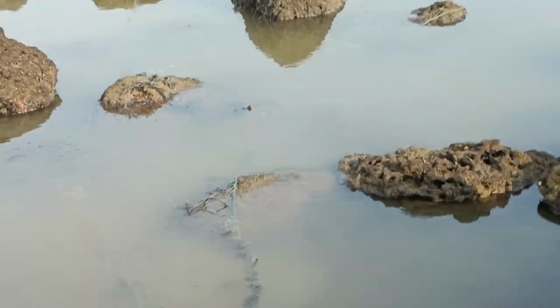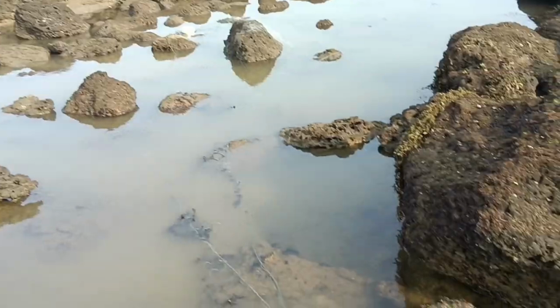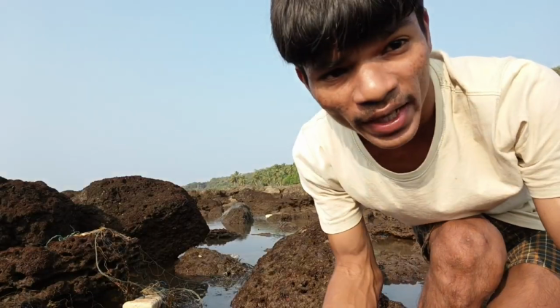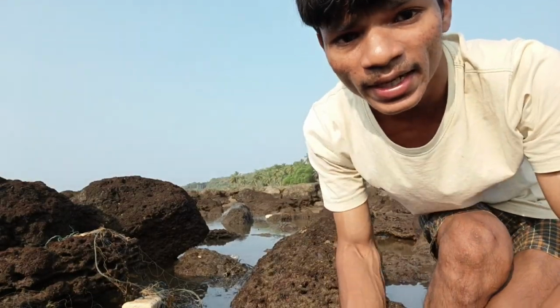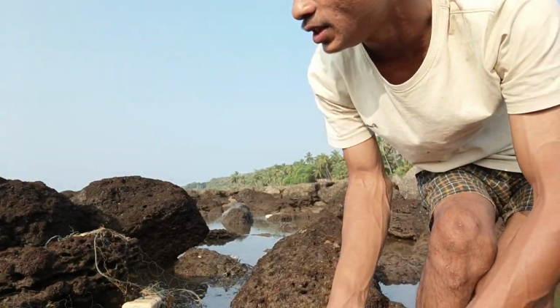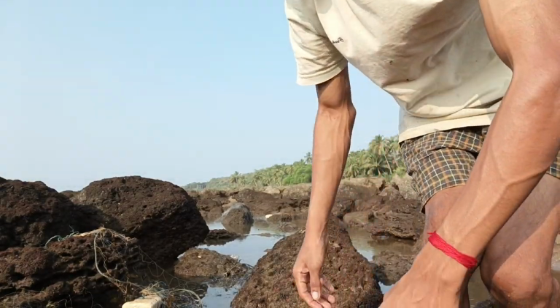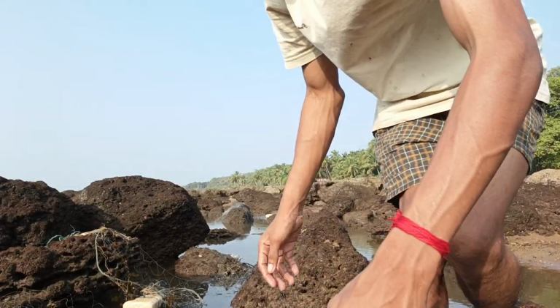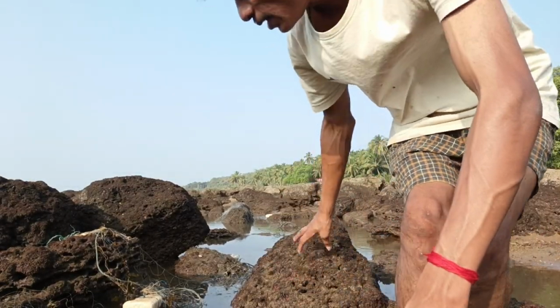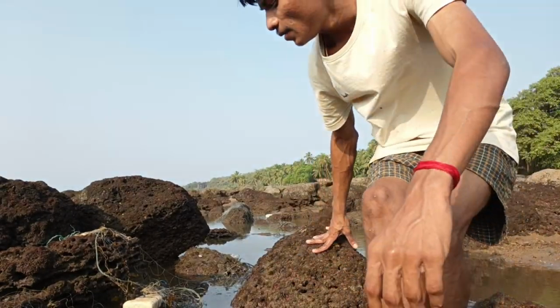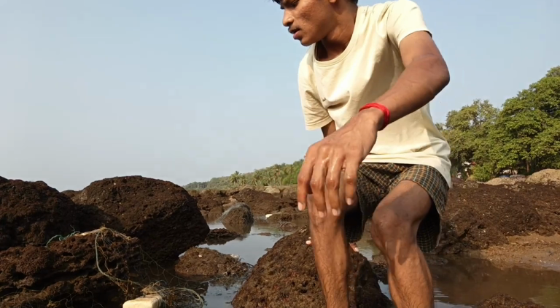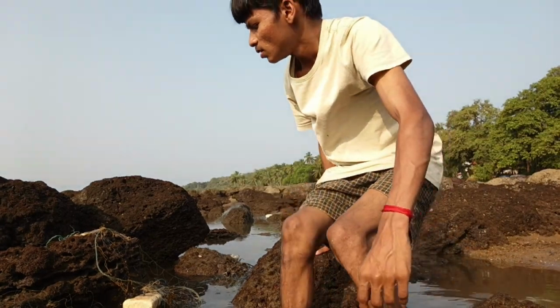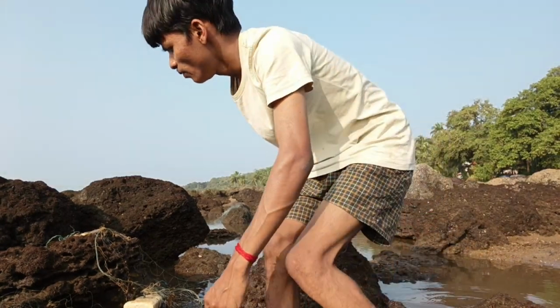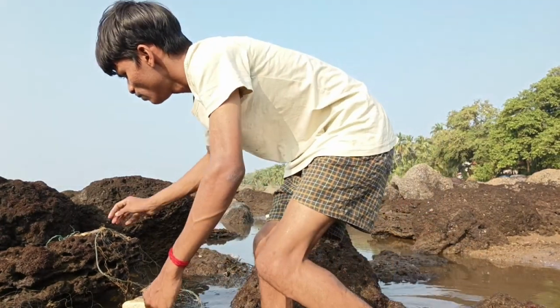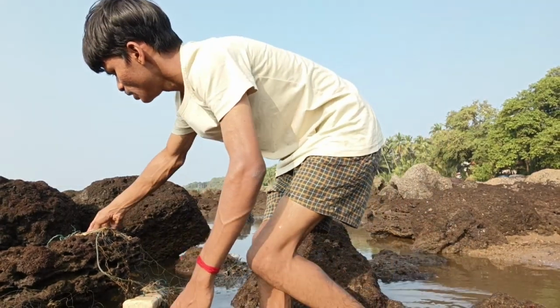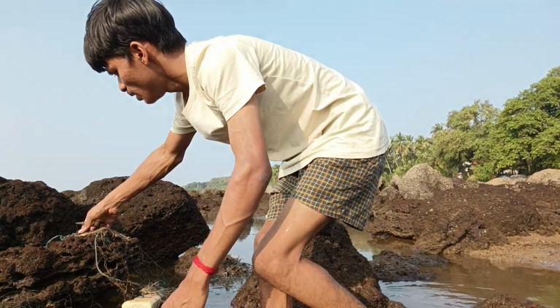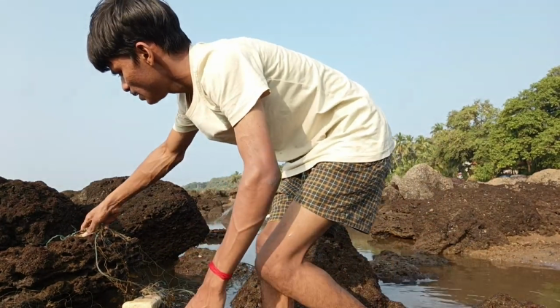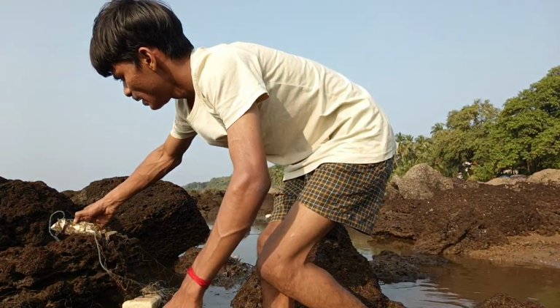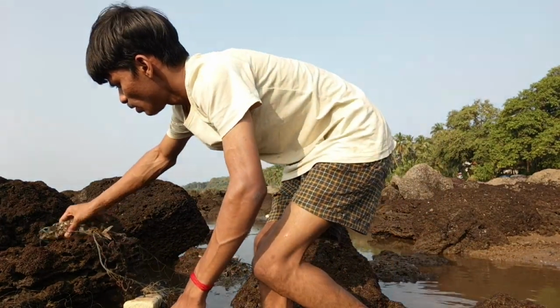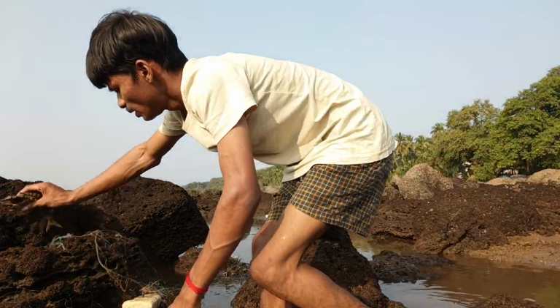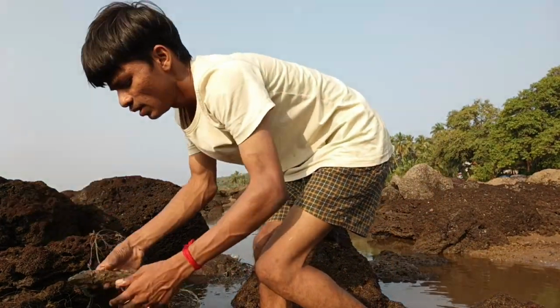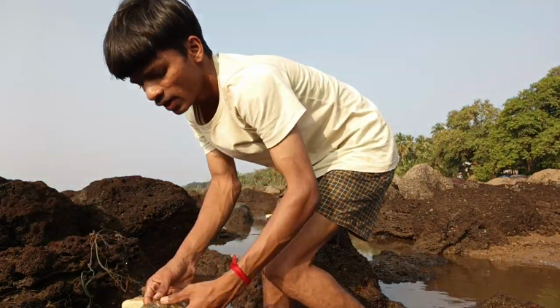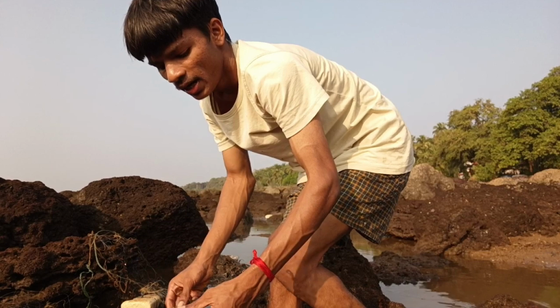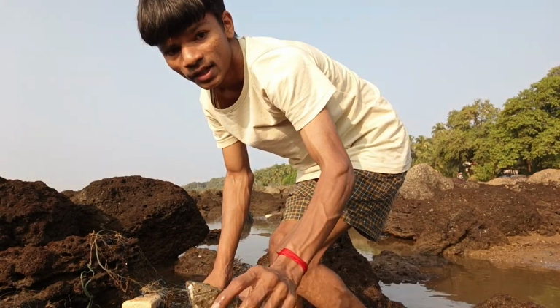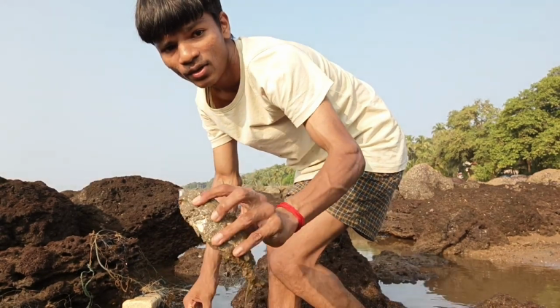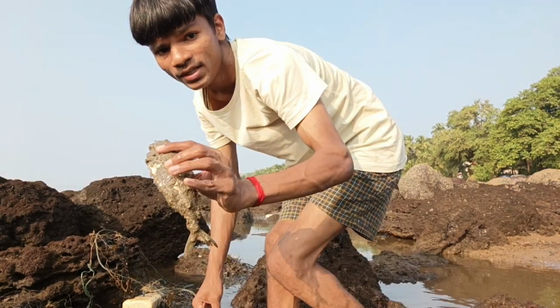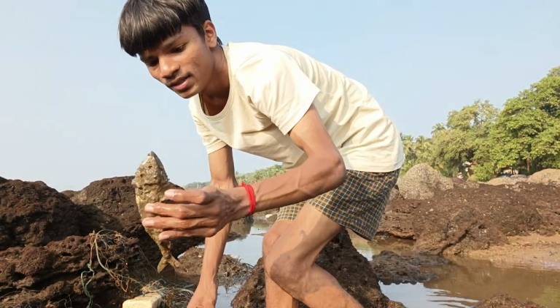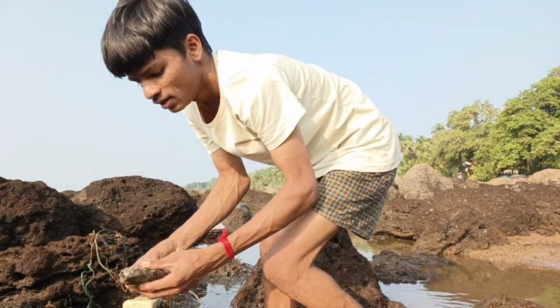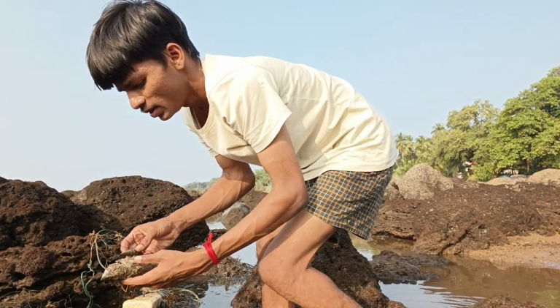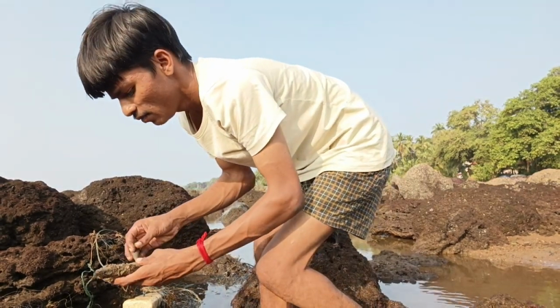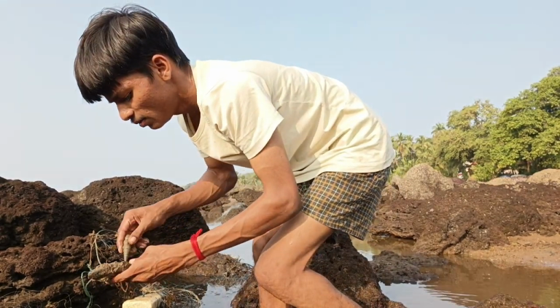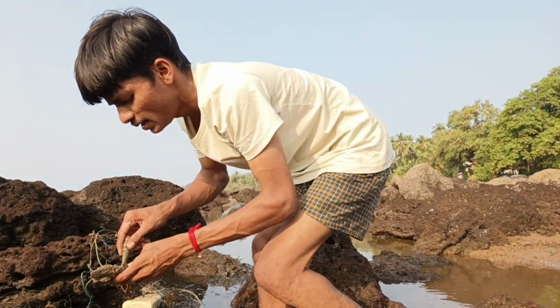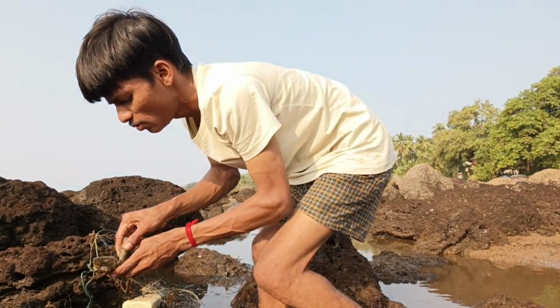The main thing is I just wrapped the fish in mud and brought it so you can see how it looks. Basically what I'll do is I'll dig a hole.